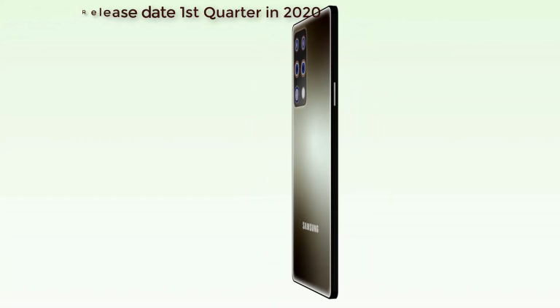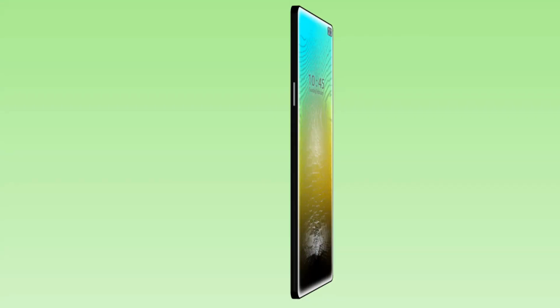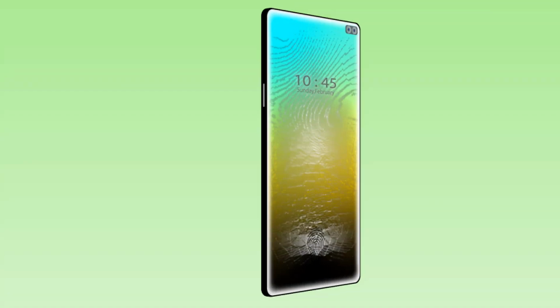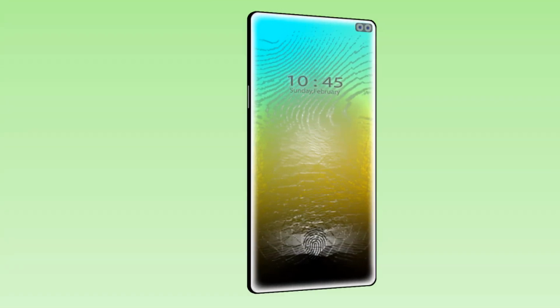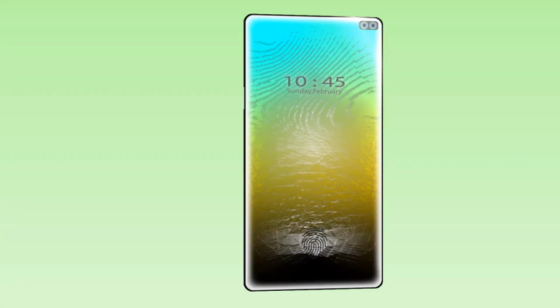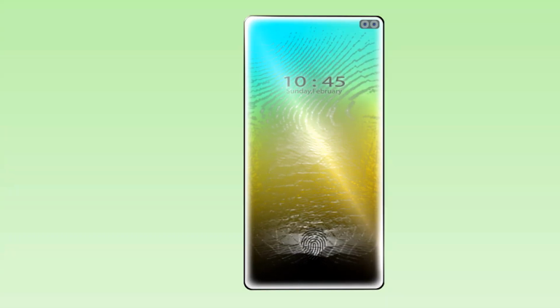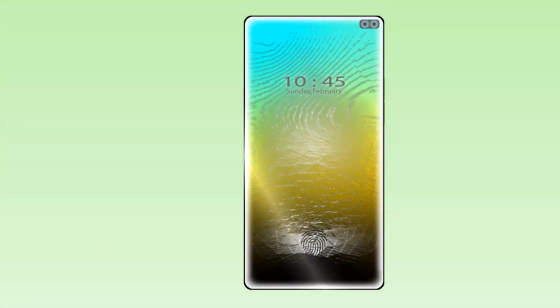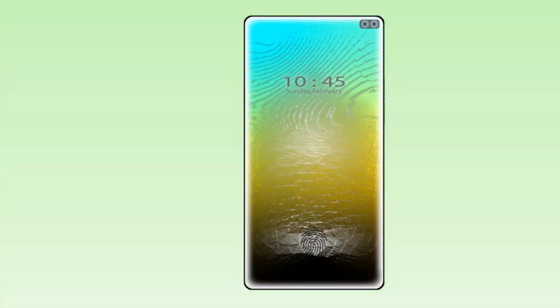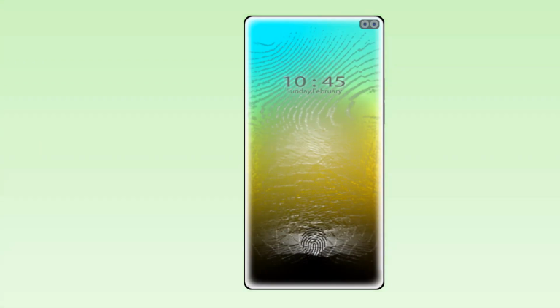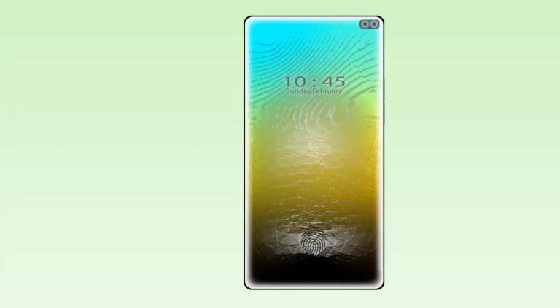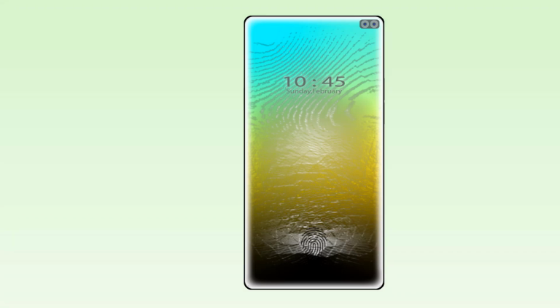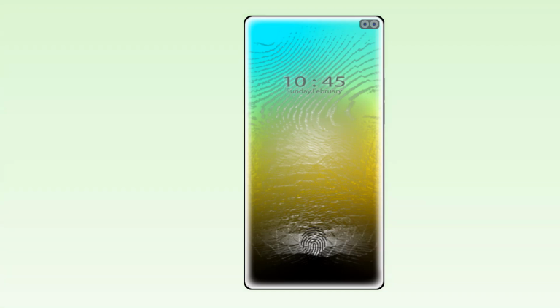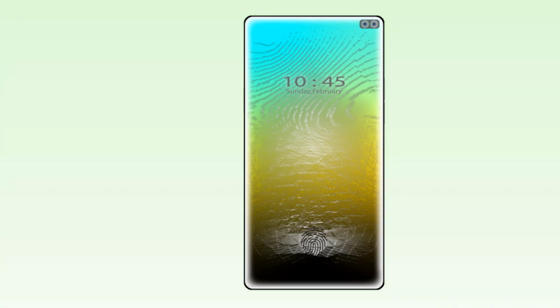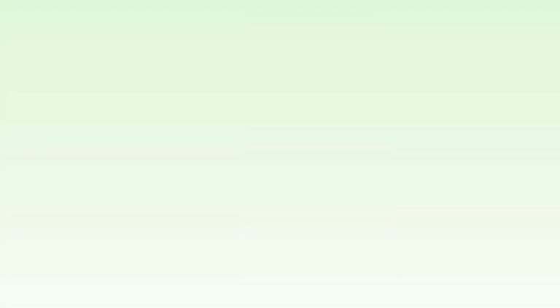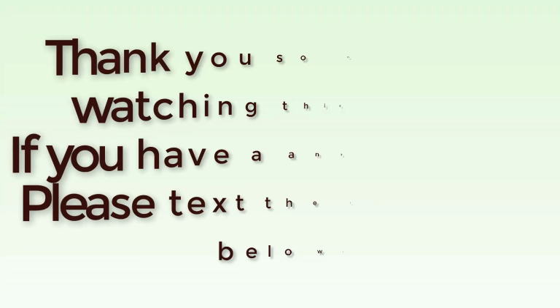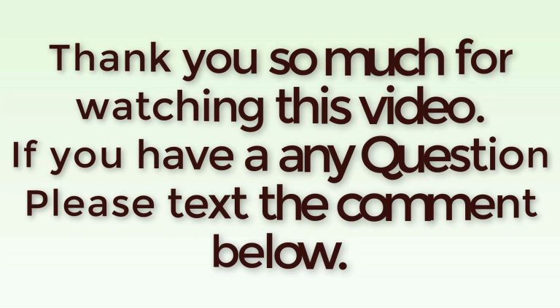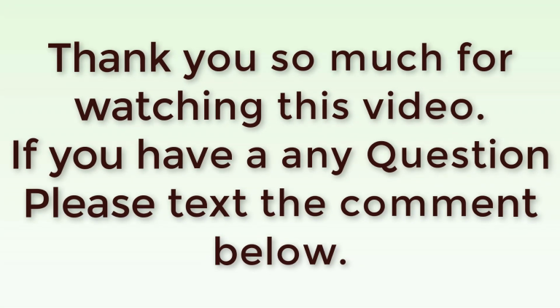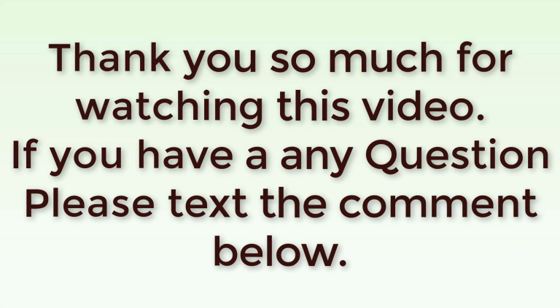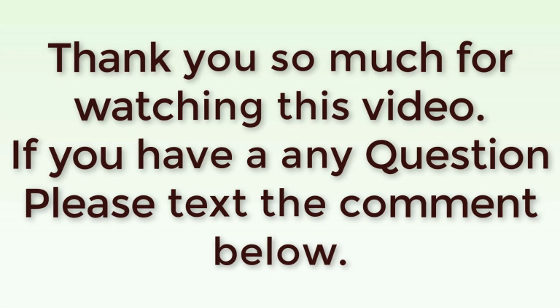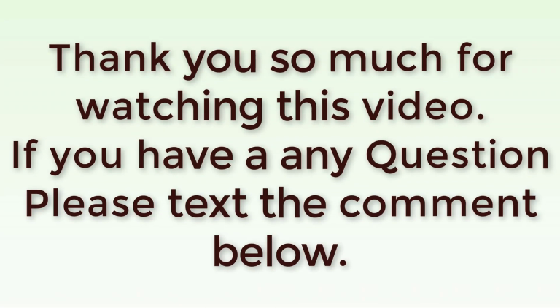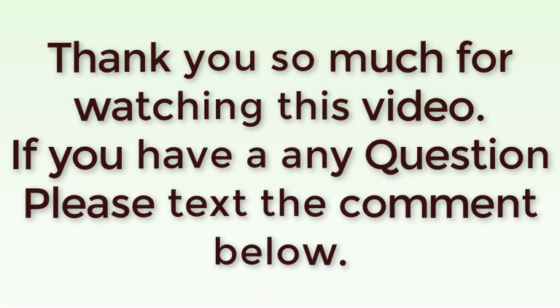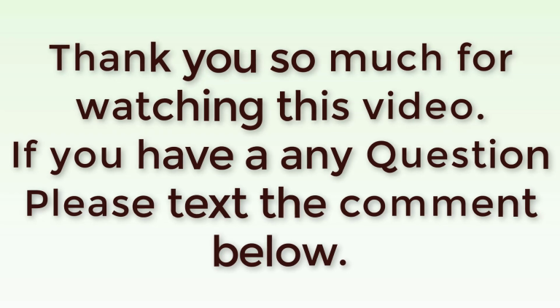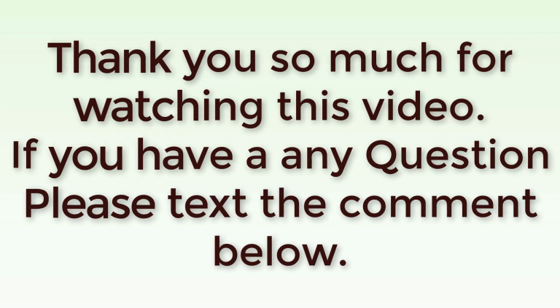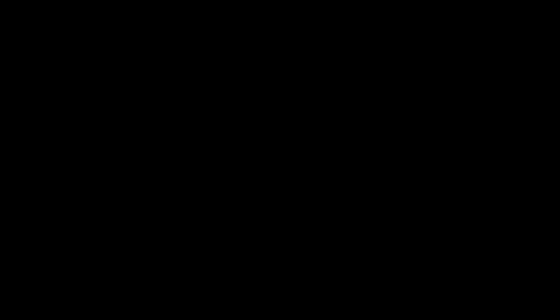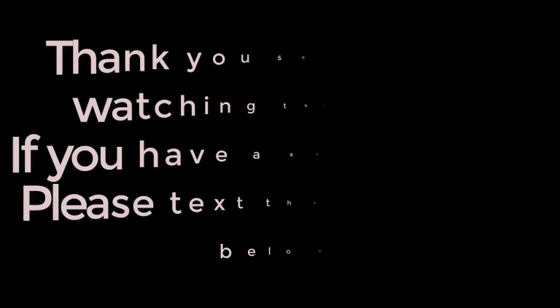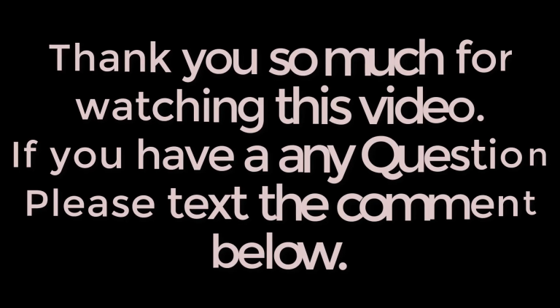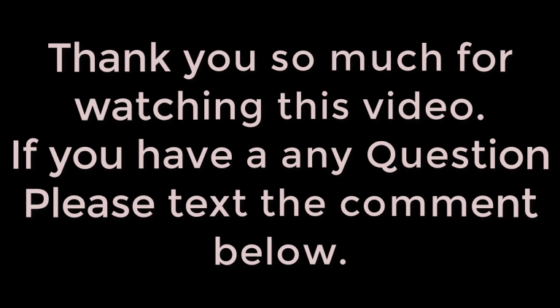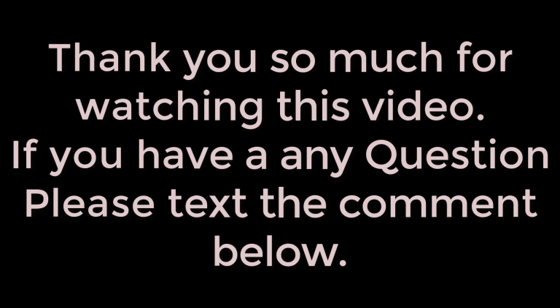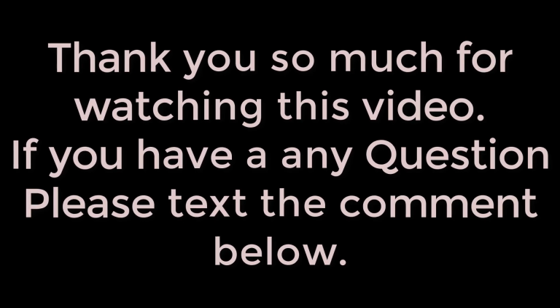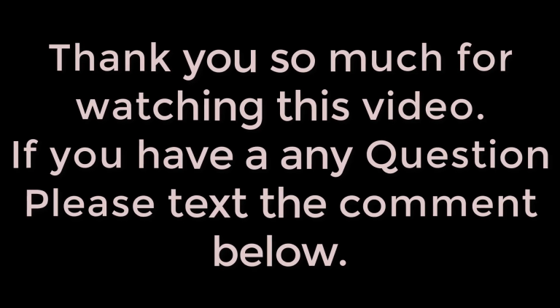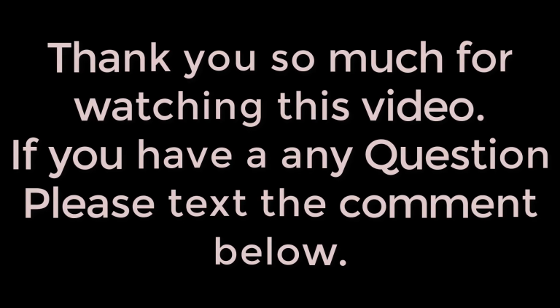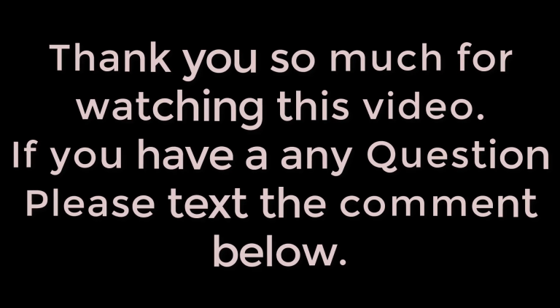Stay connected for more updates. Please hit the like button and subscribe for more videos. Thank you for watching — if you have any questions, please comment below. All information was collected from Google and related websites.